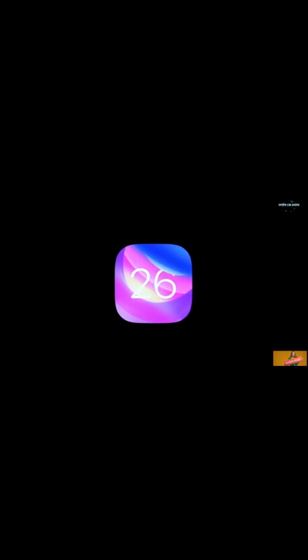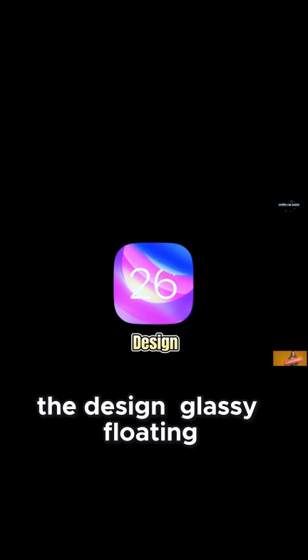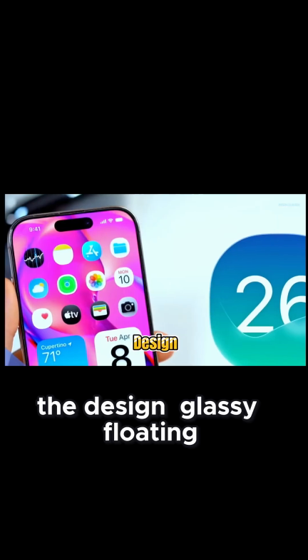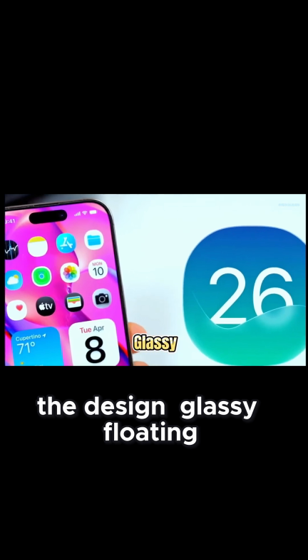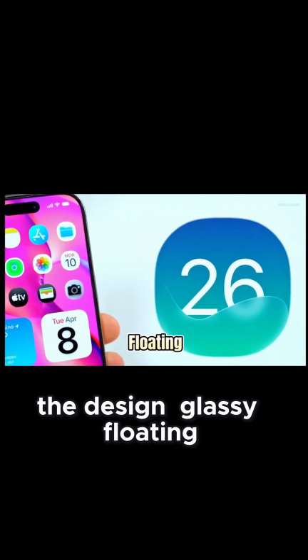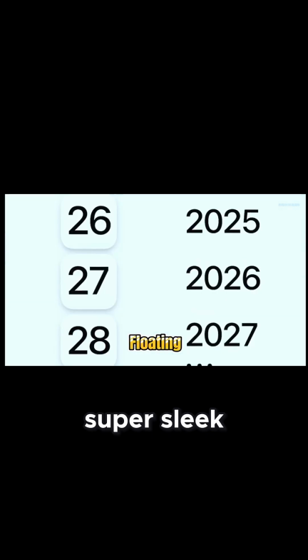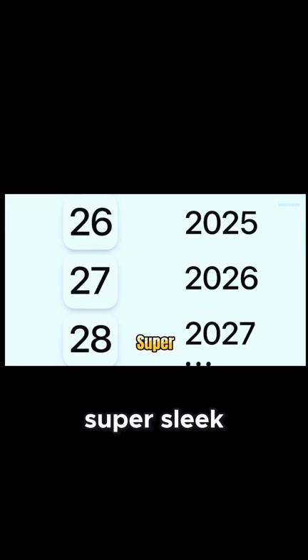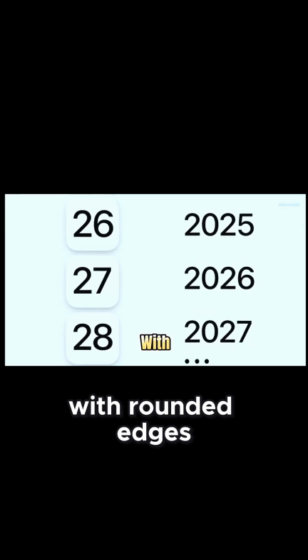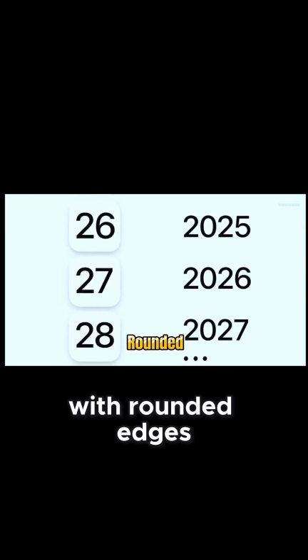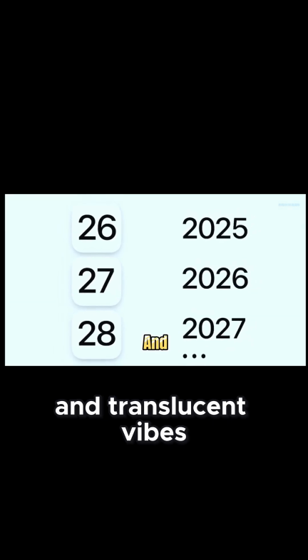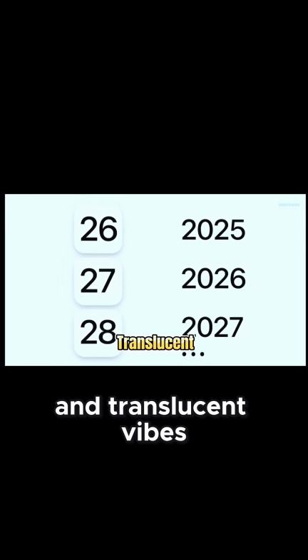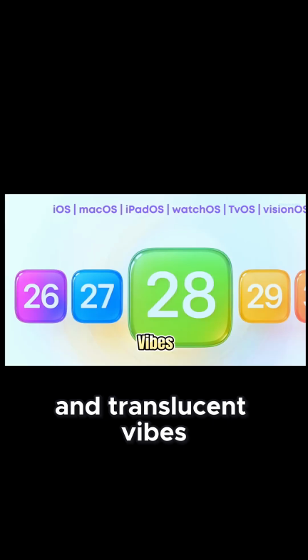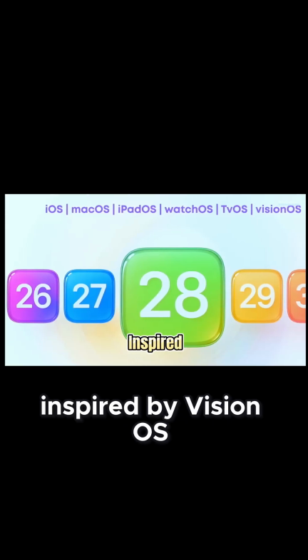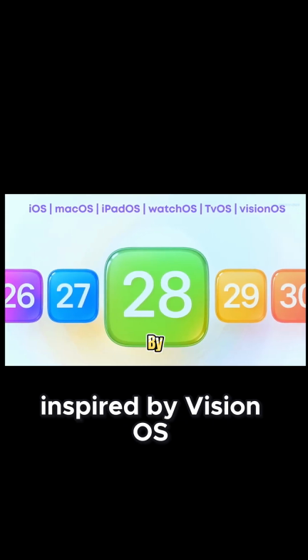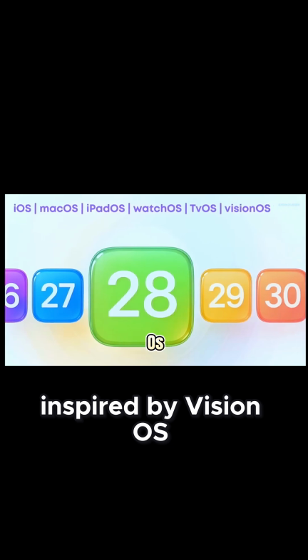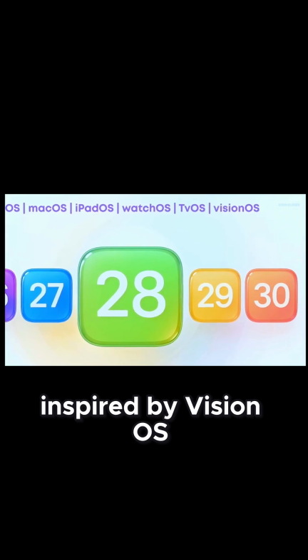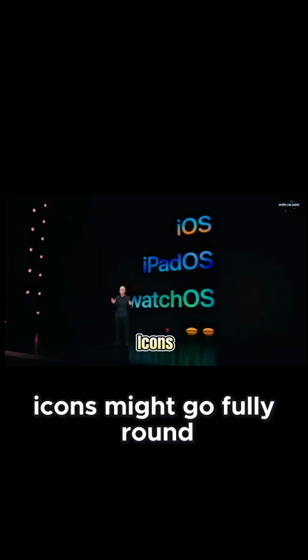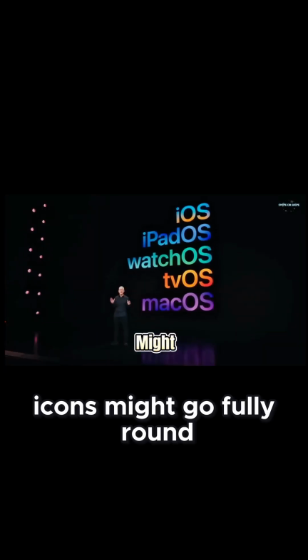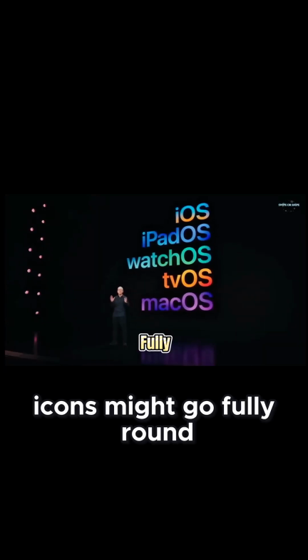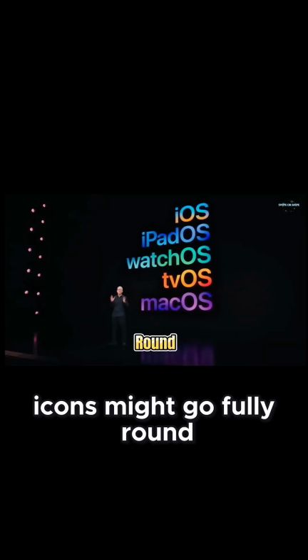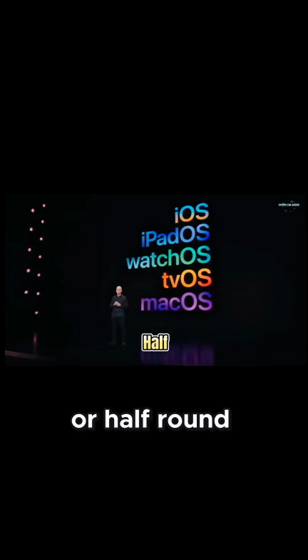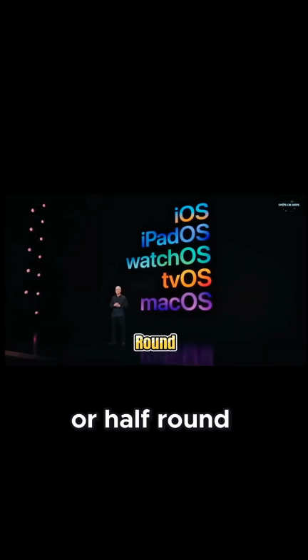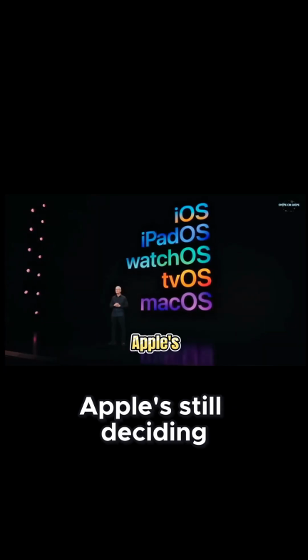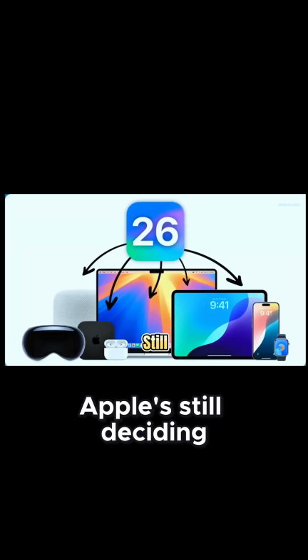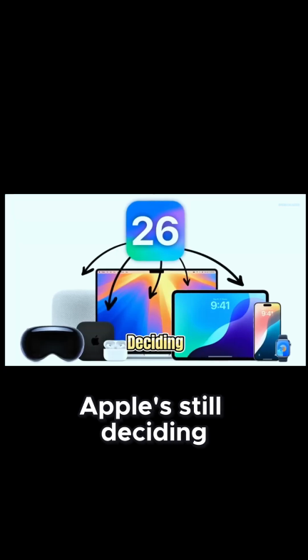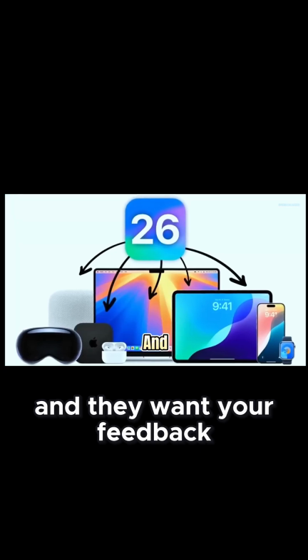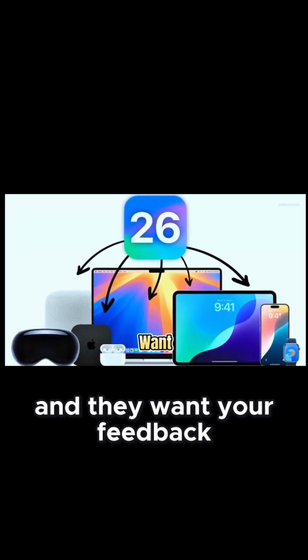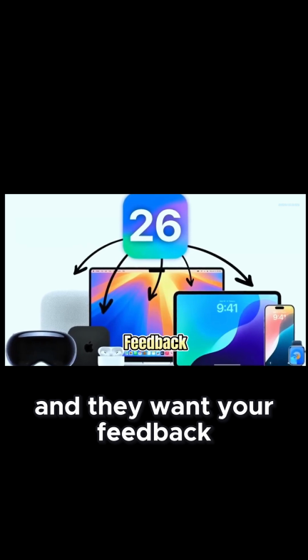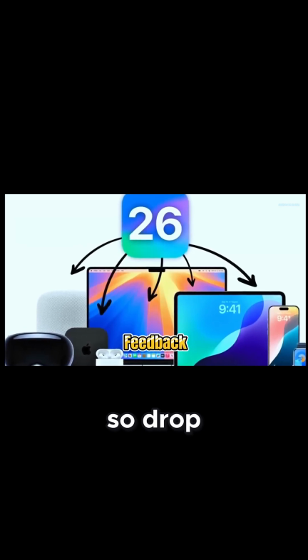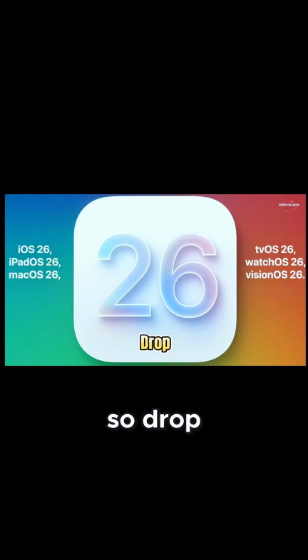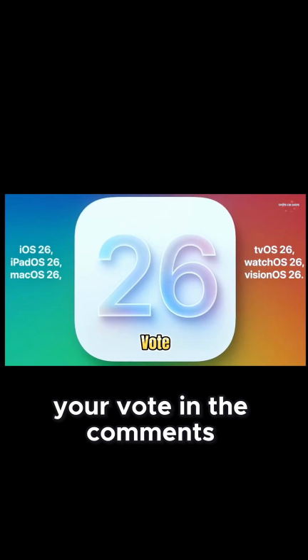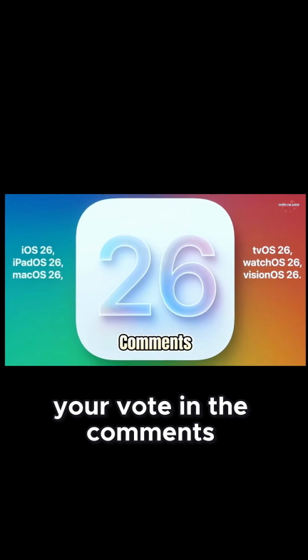The design? Glassy, floating, super sleek with rounded edges and translucent vibes inspired by Vision OS. Icons might go fully round or half round — Apple's still deciding, and they want your feedback, so drop your vote in the comments.